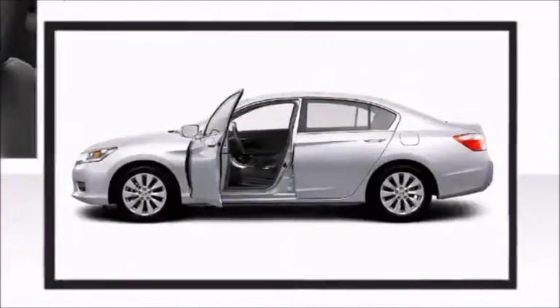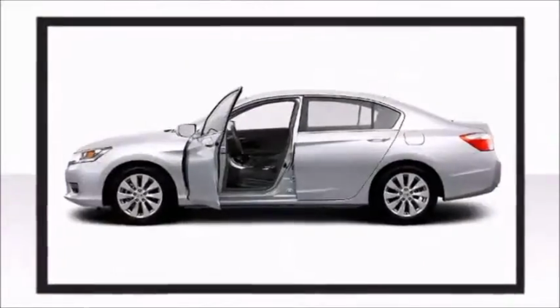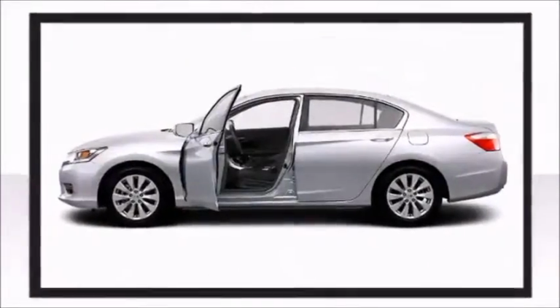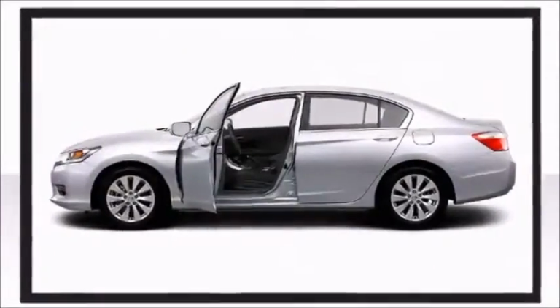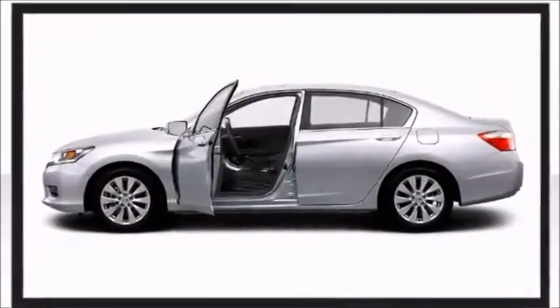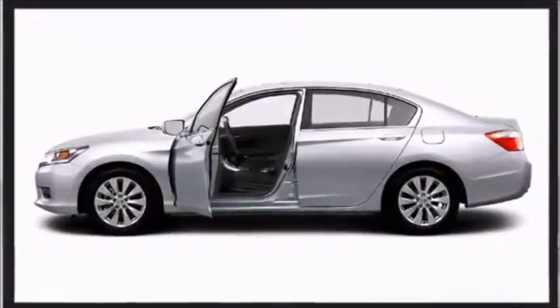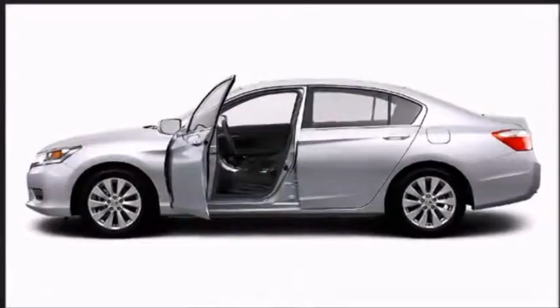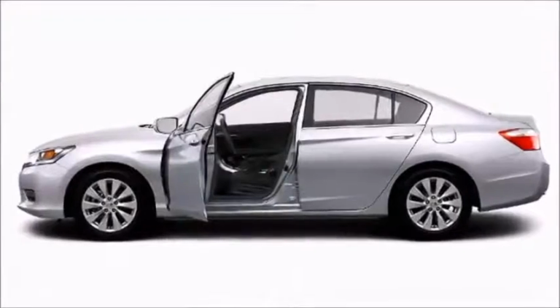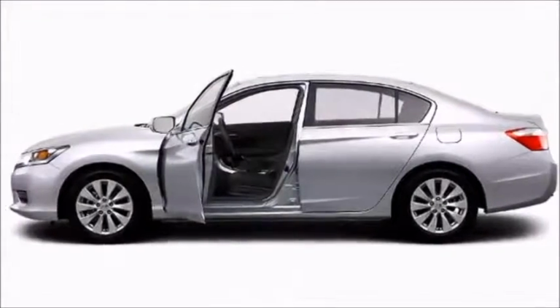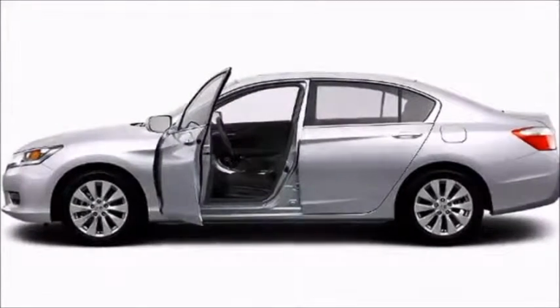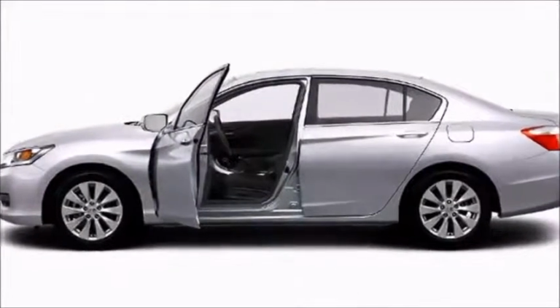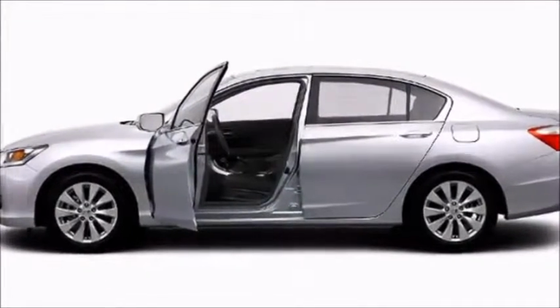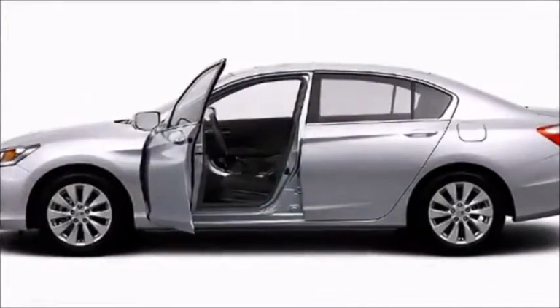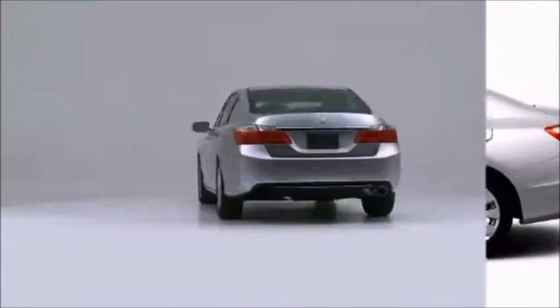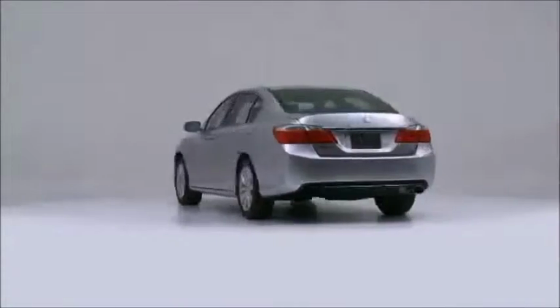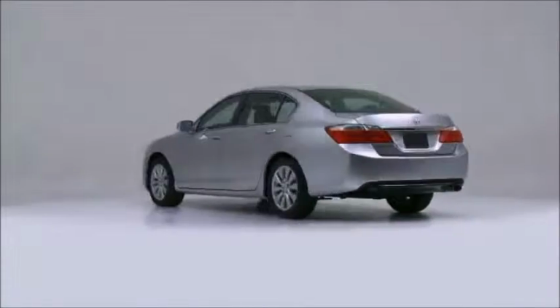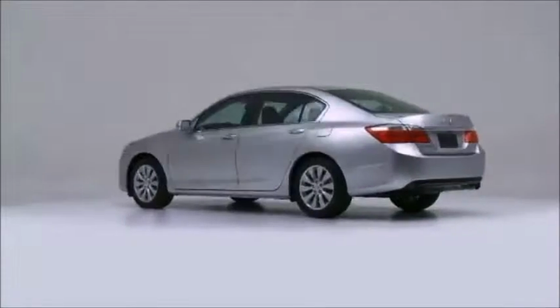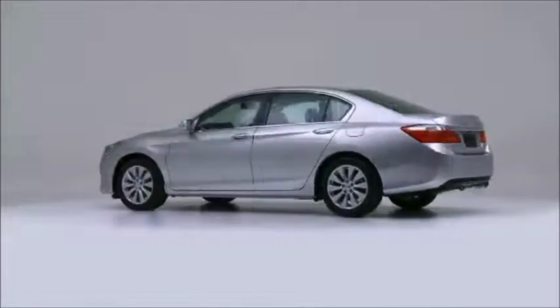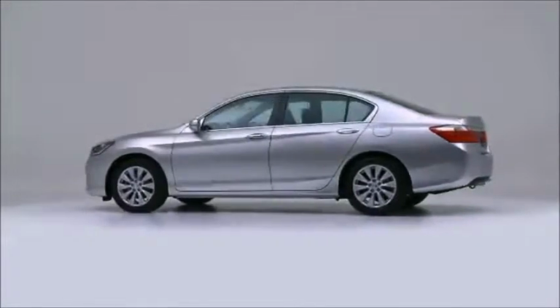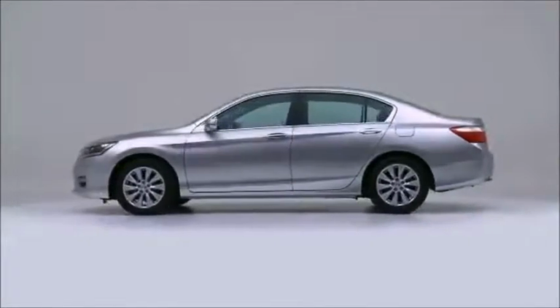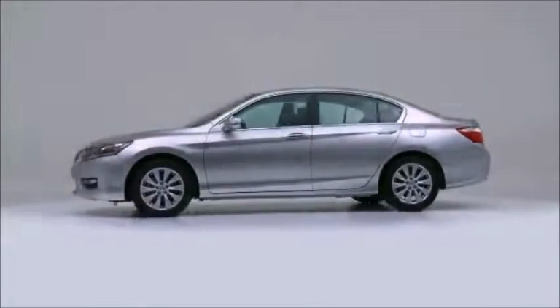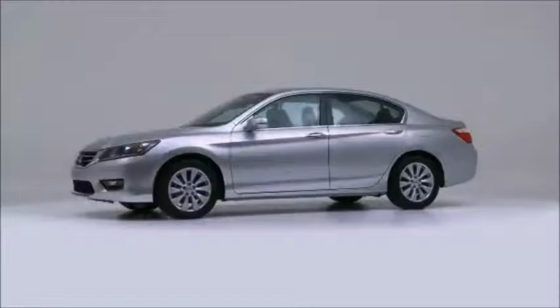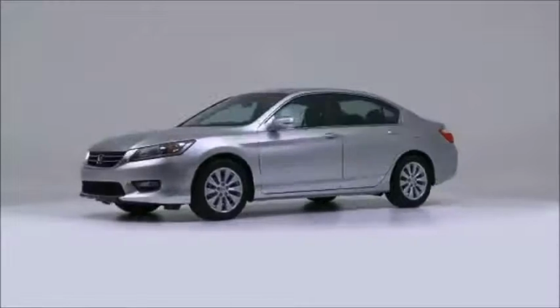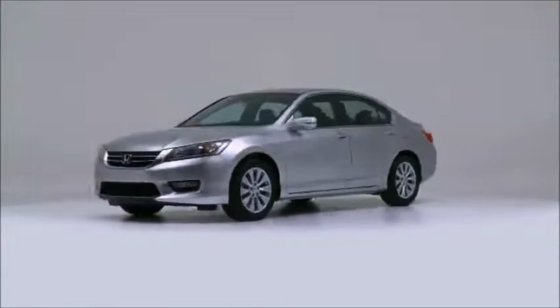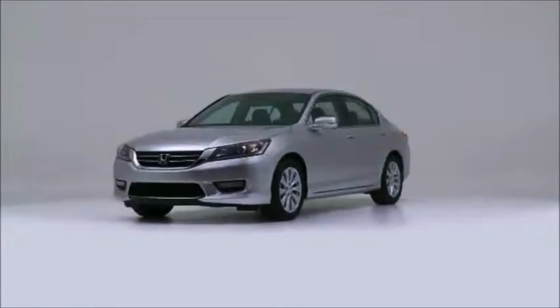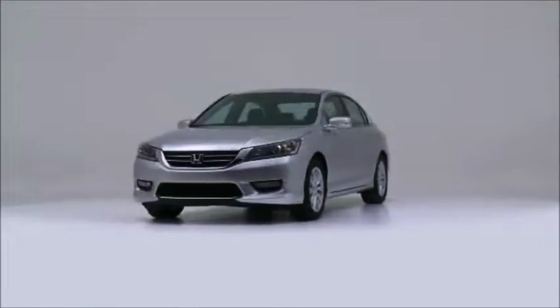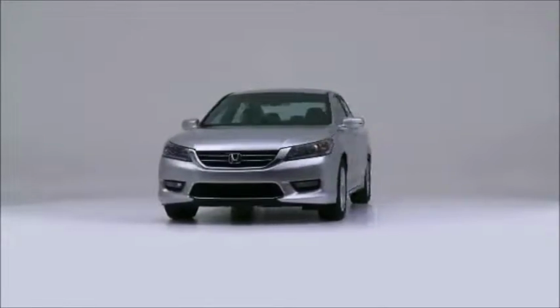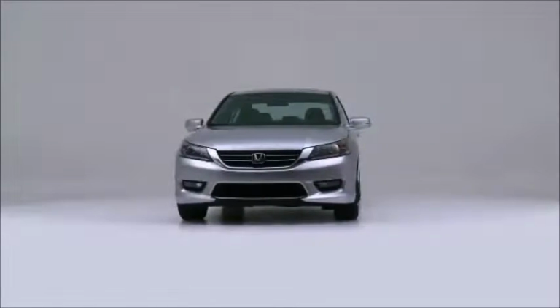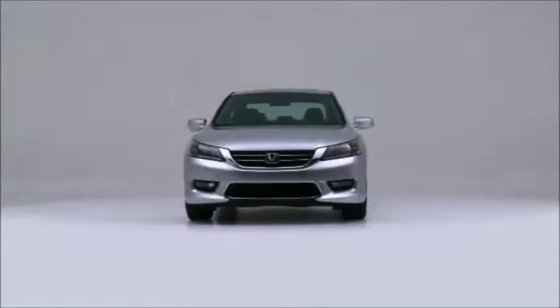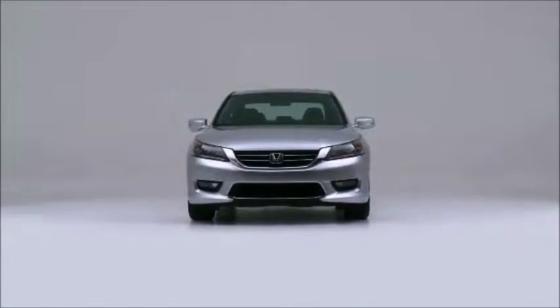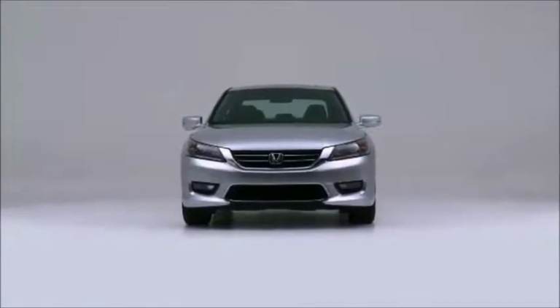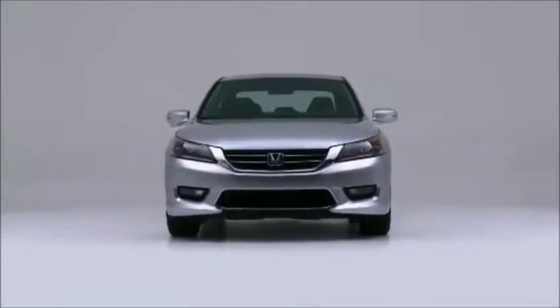The 2014 Honda Accord. This car successfully merges safety, style, and sophistication into an economical package certain to challenge the competition.